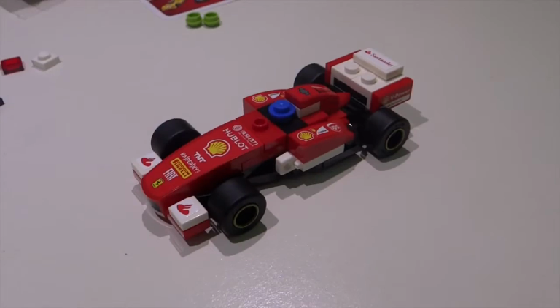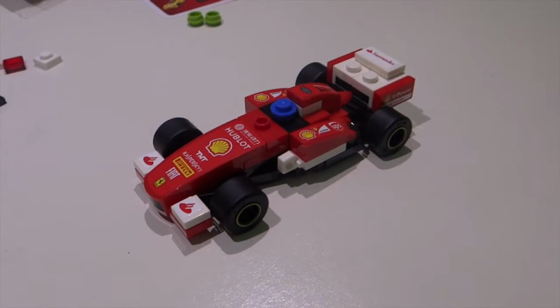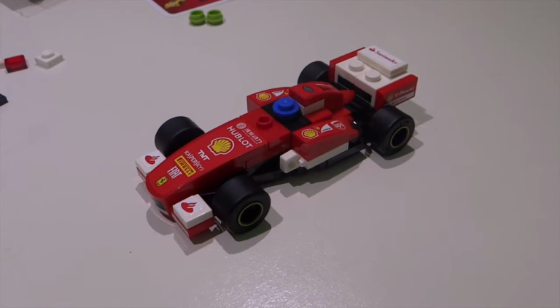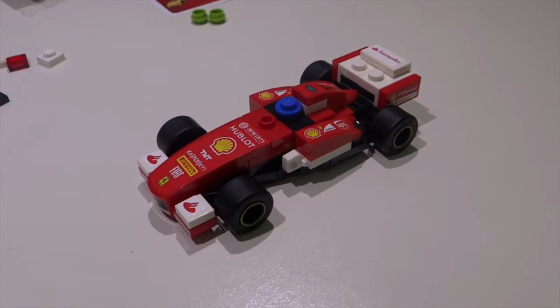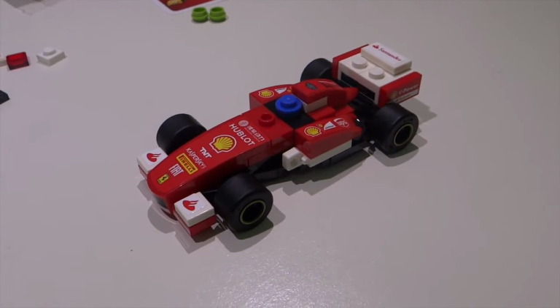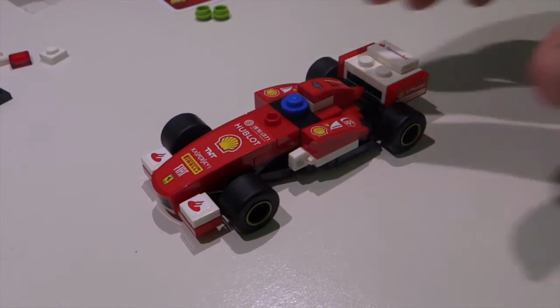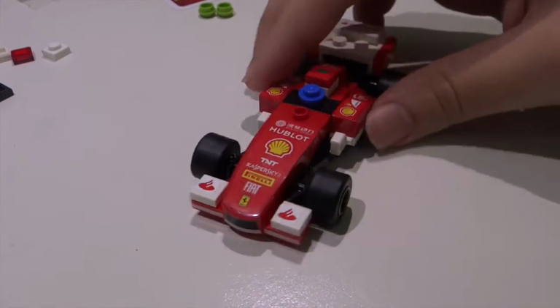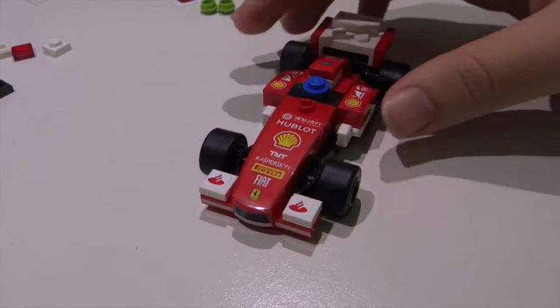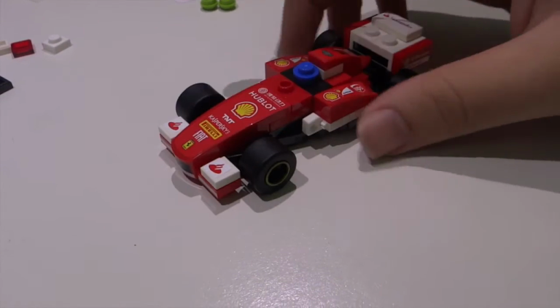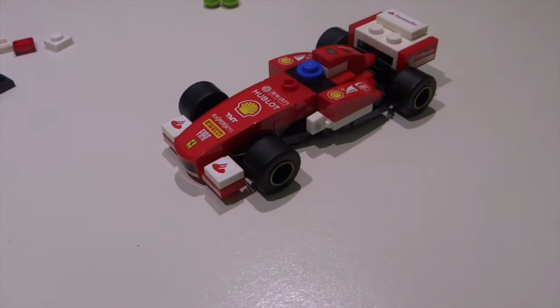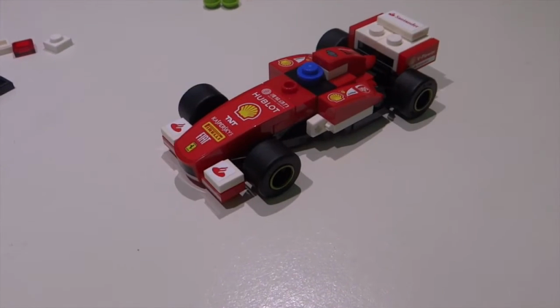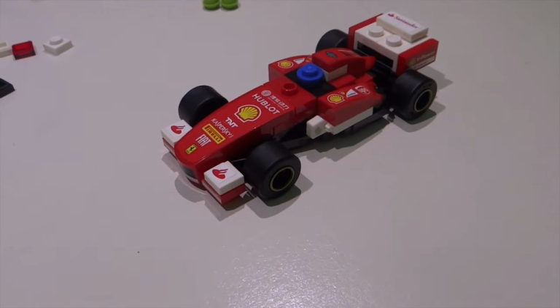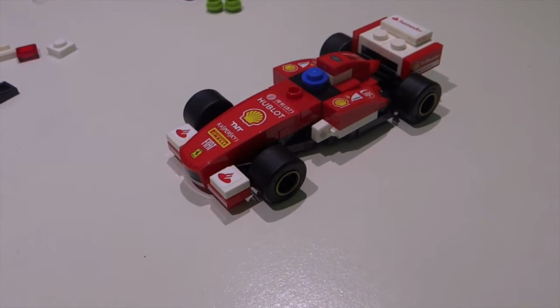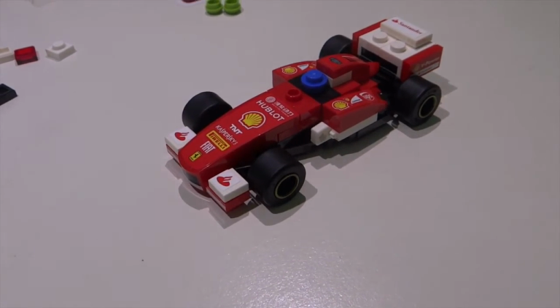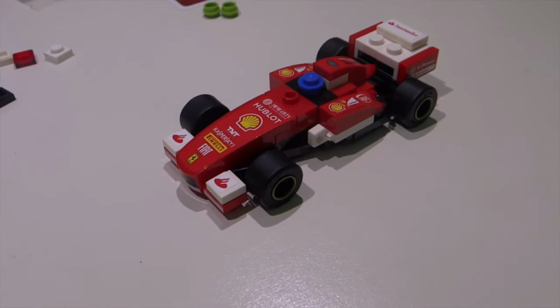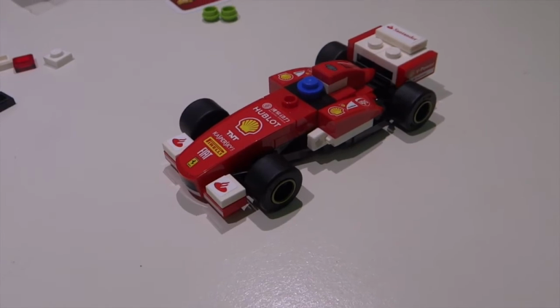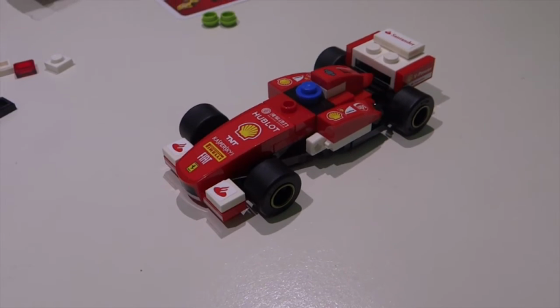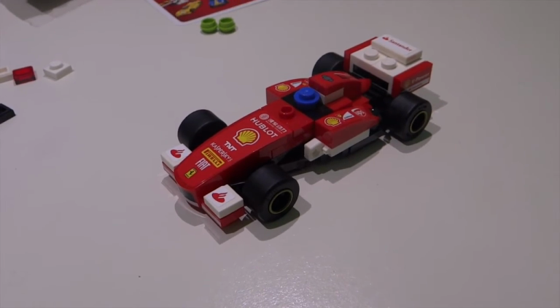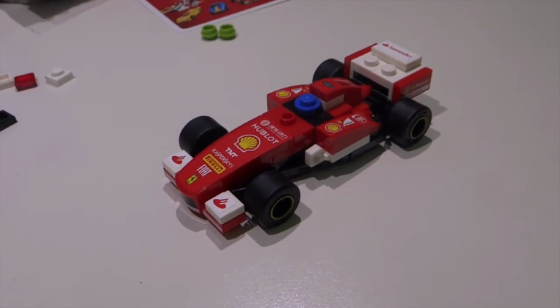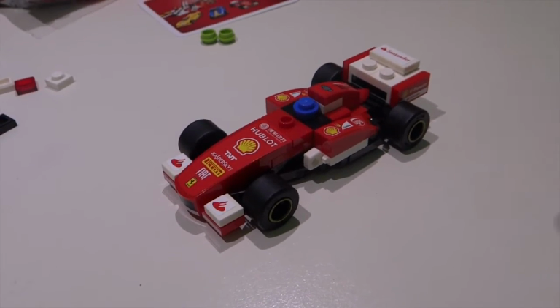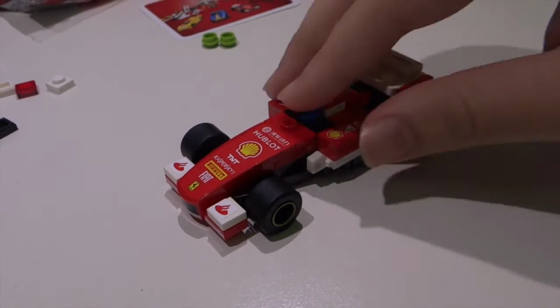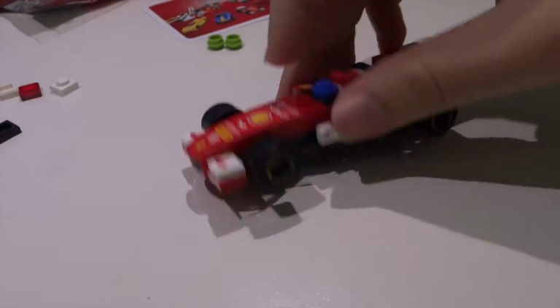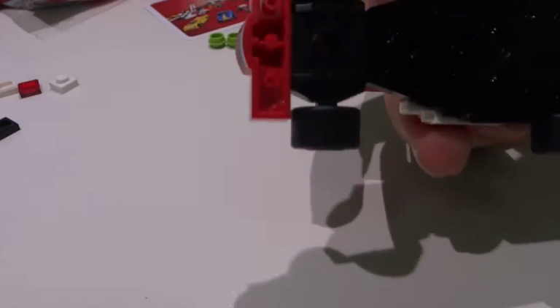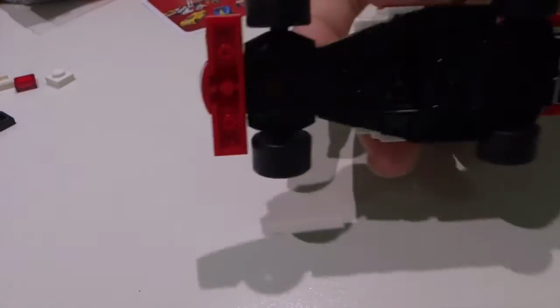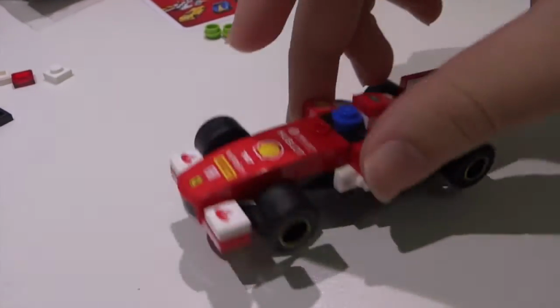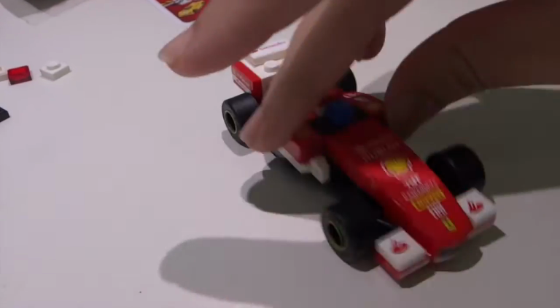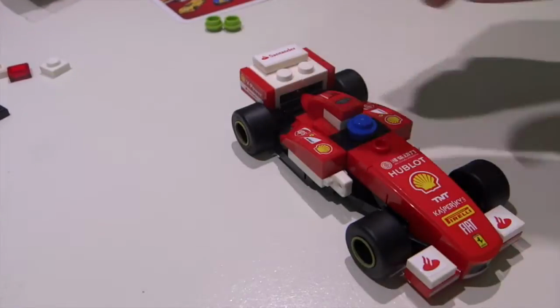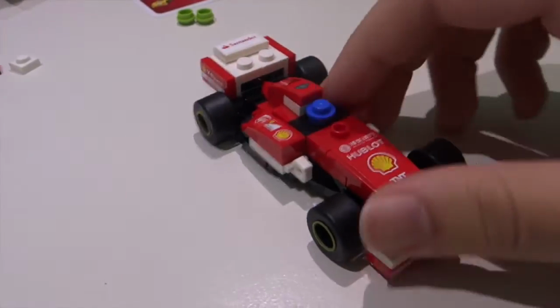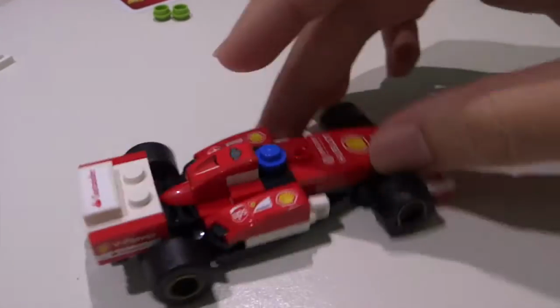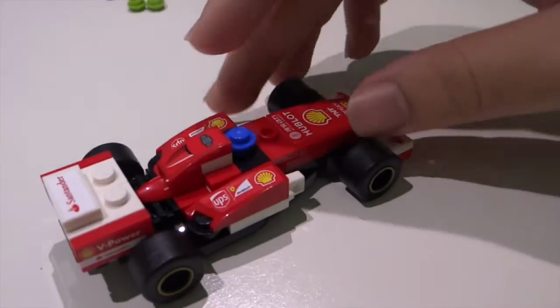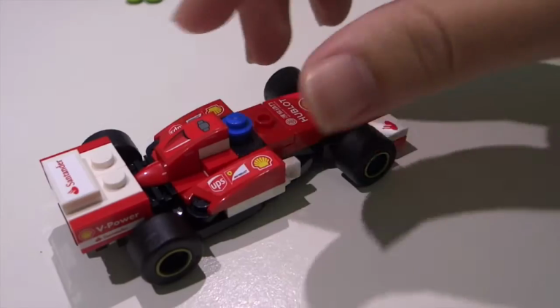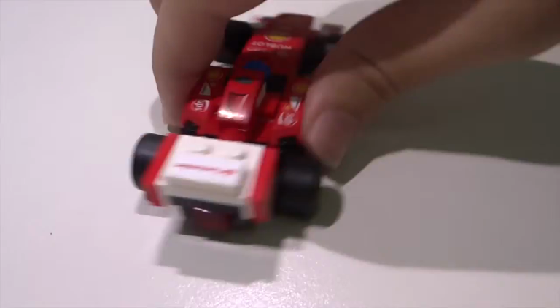Alright, we're done with this. Look at how beautiful this Ferrari looks, man. Yep, very nice indeed. Very, very pretty.